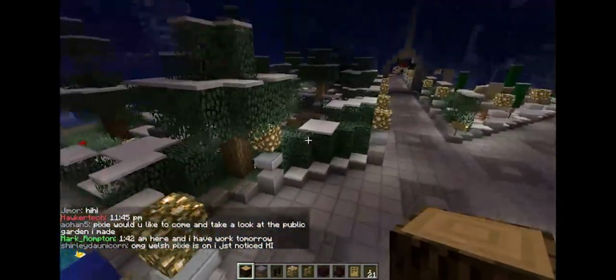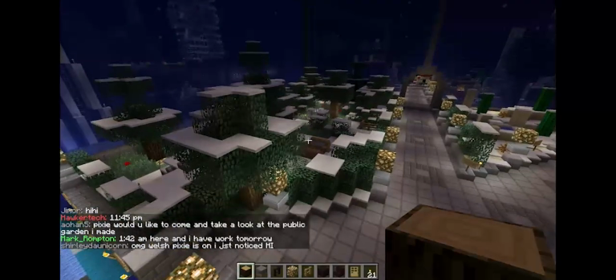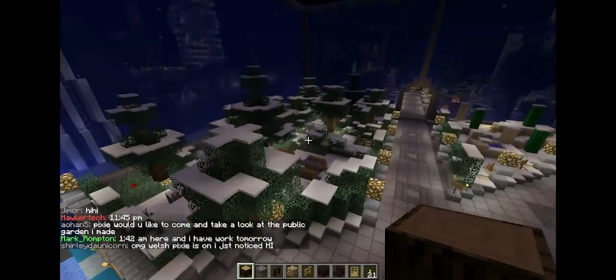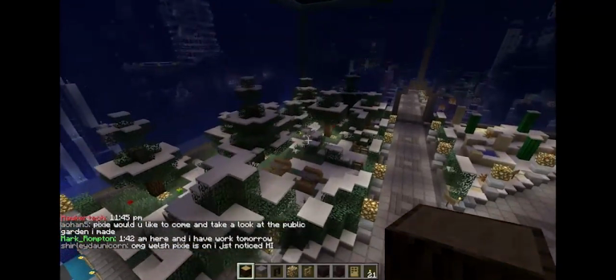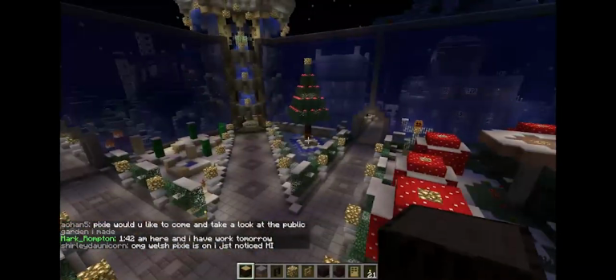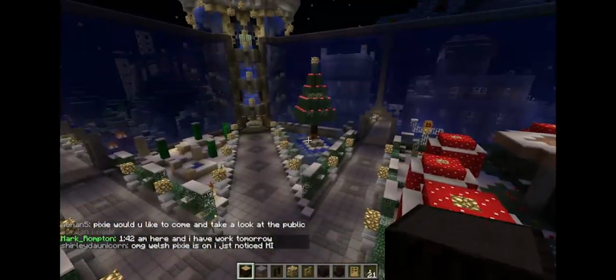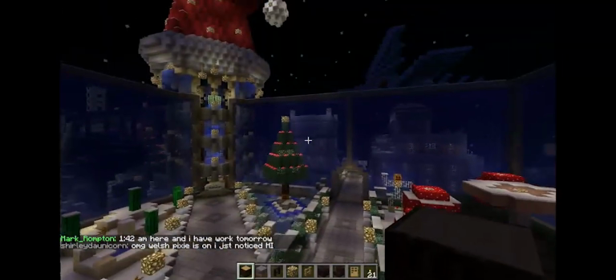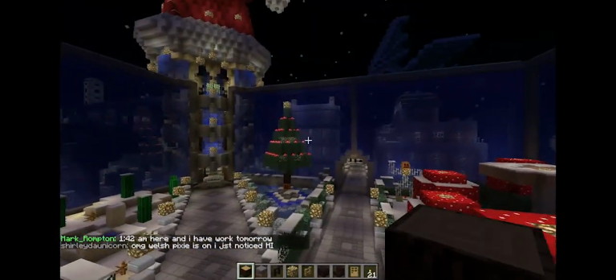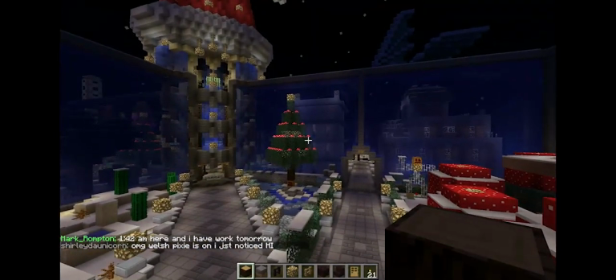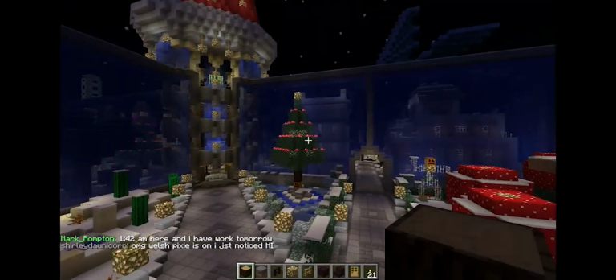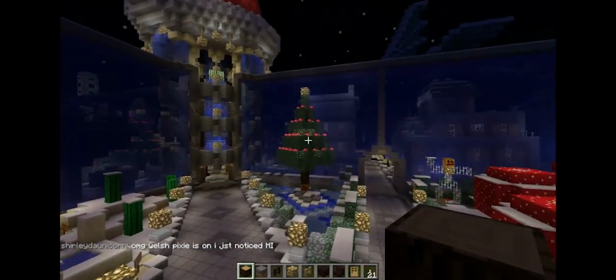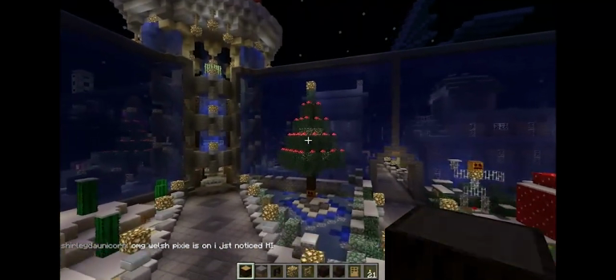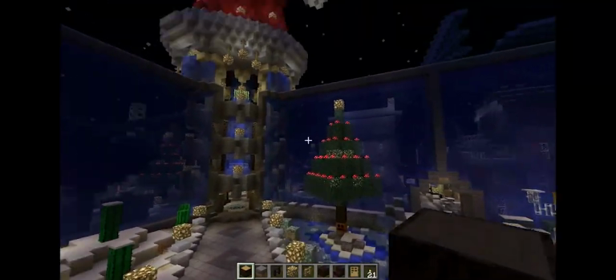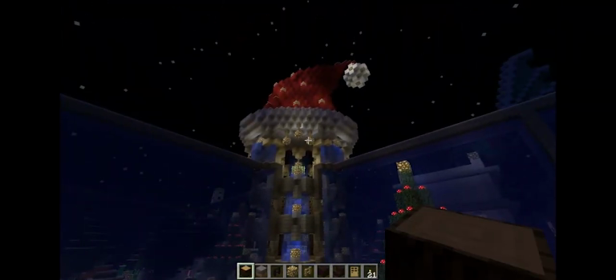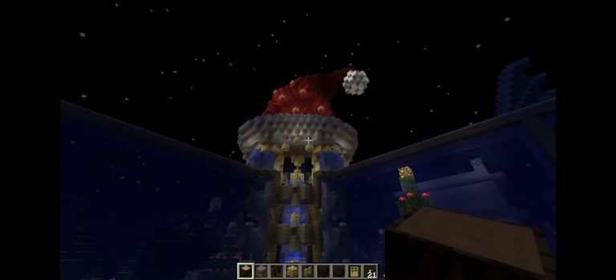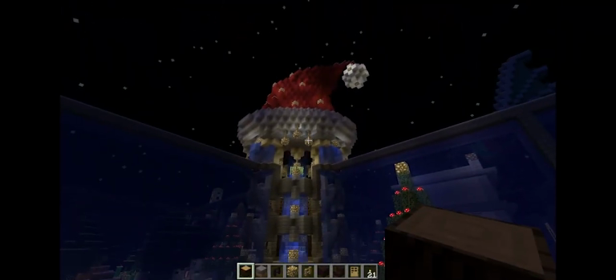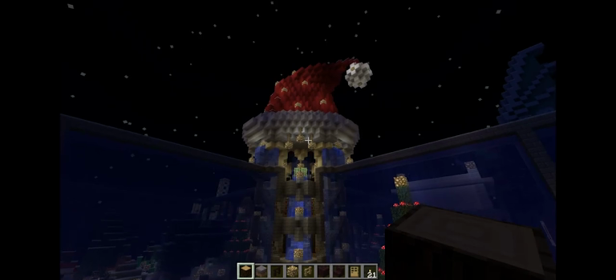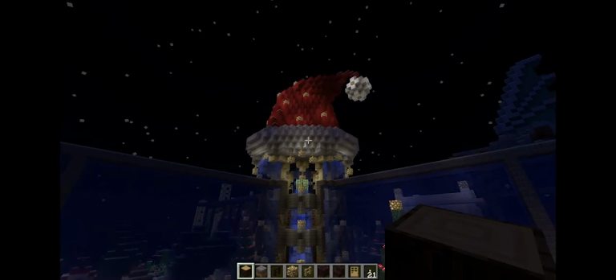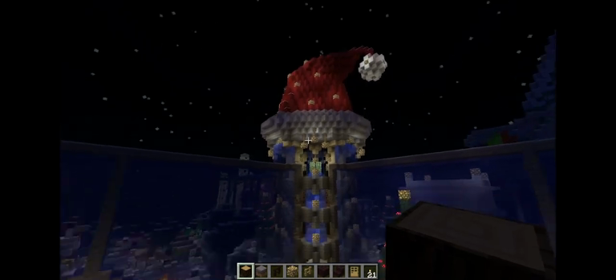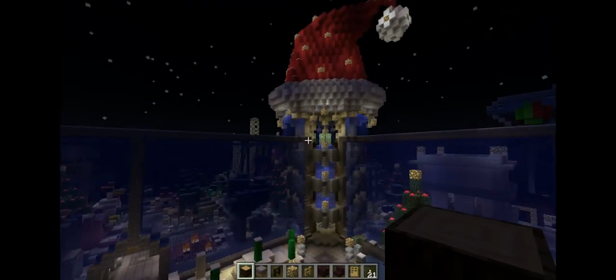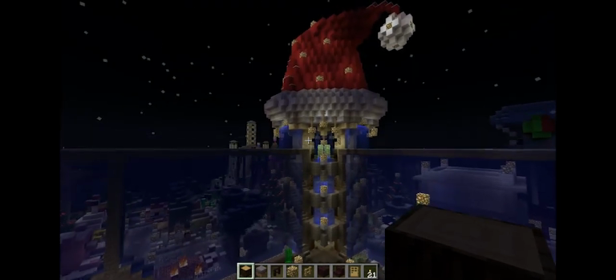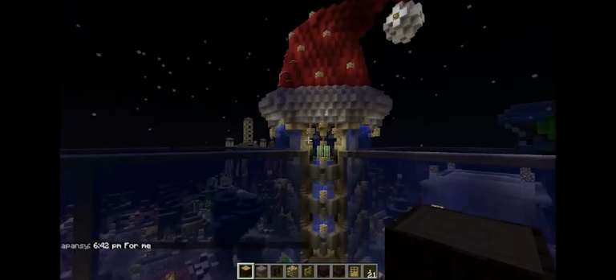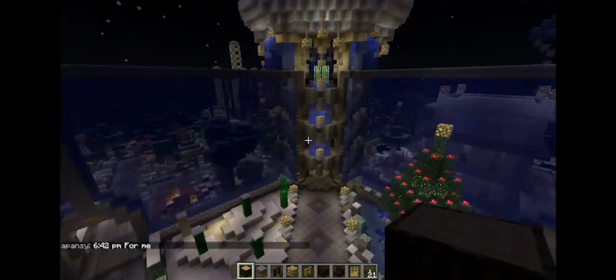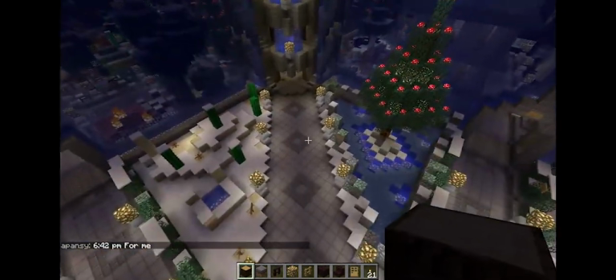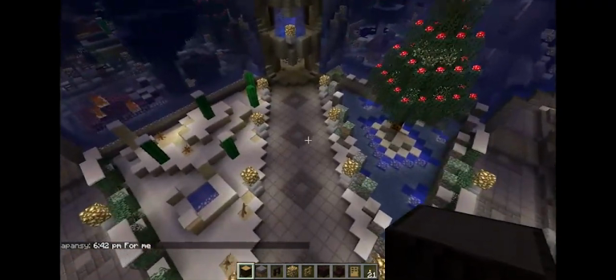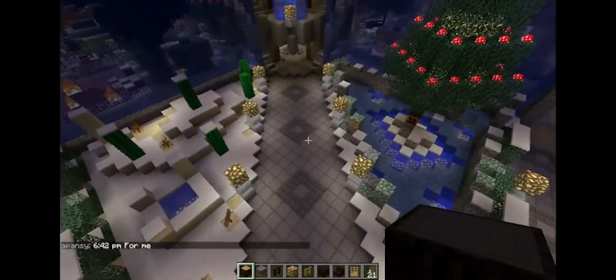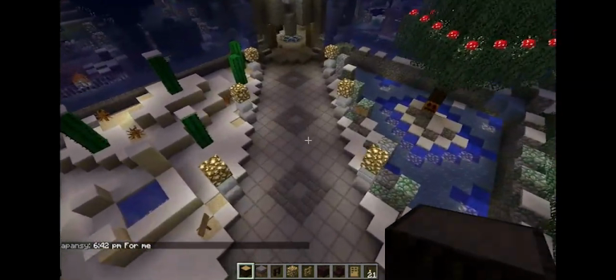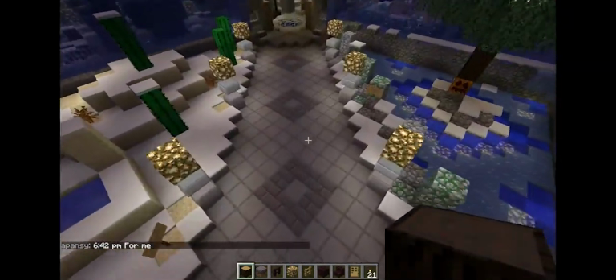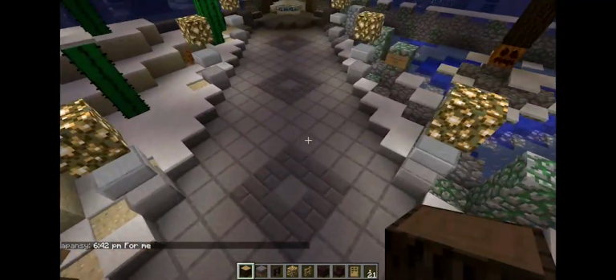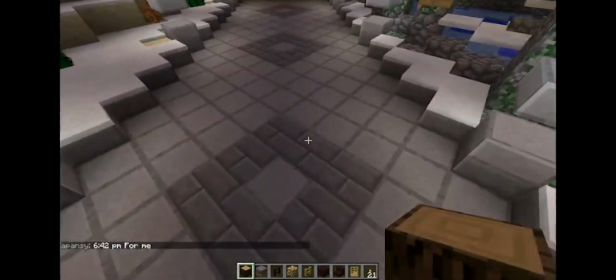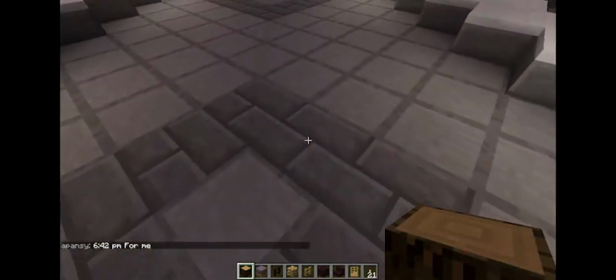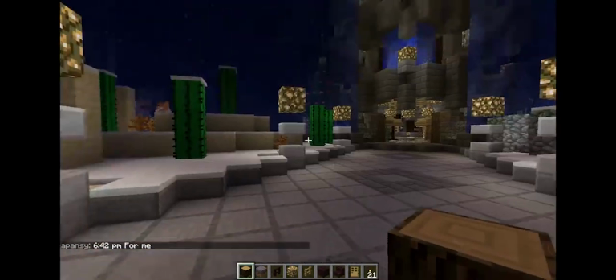We still have our Christmas decorations, snow on everything, an awesome Christmas tree, and a big Santa hat on top of the portal tower. So anyway, we've got our exploration world now.